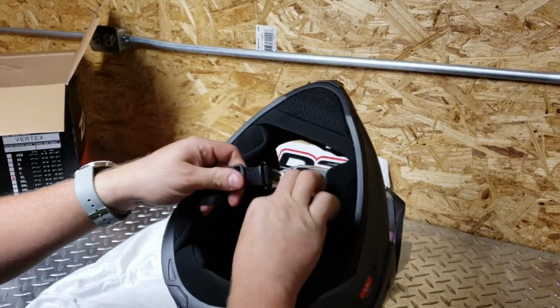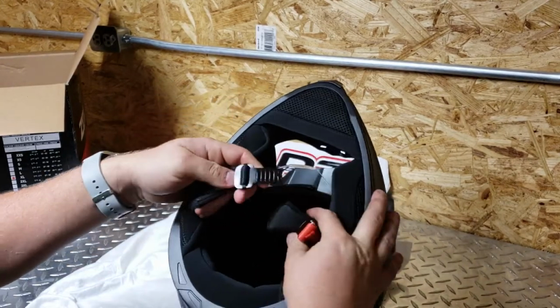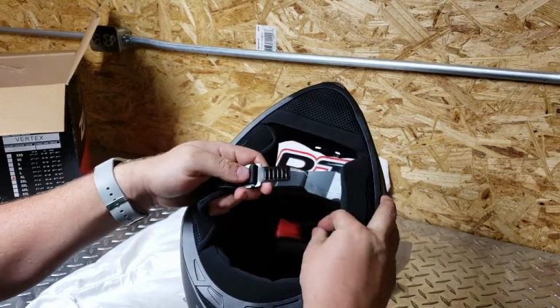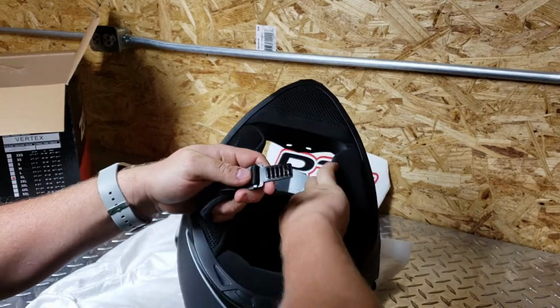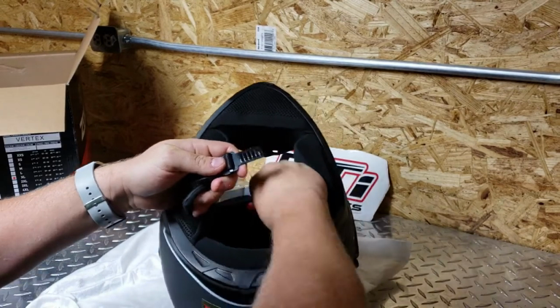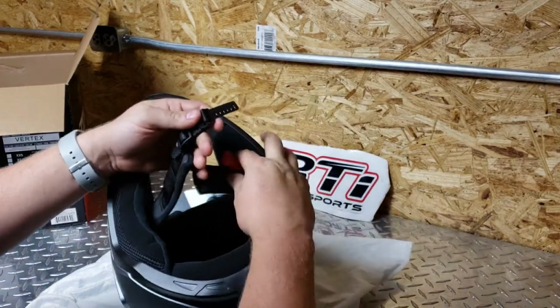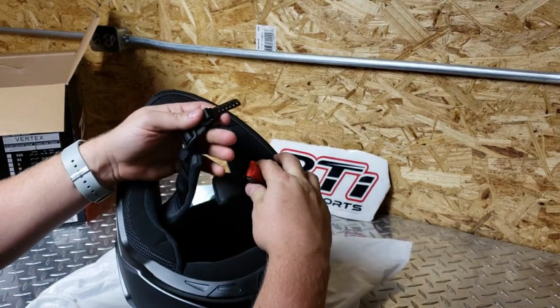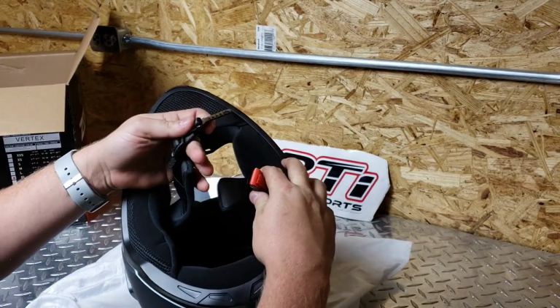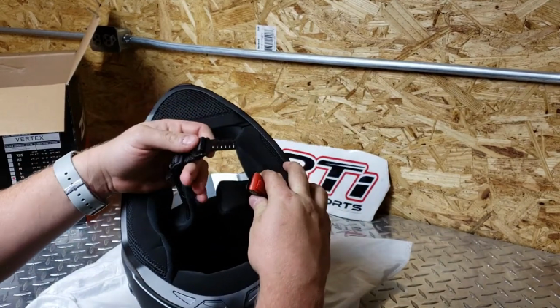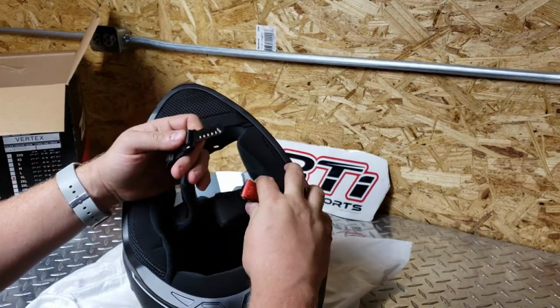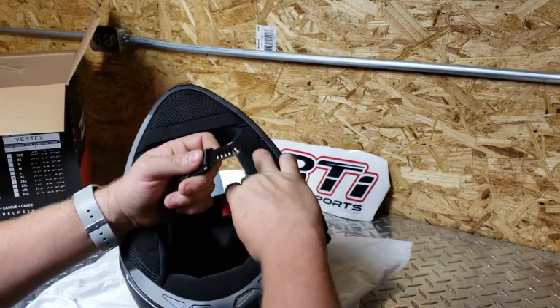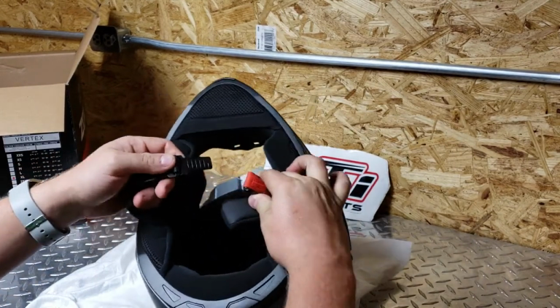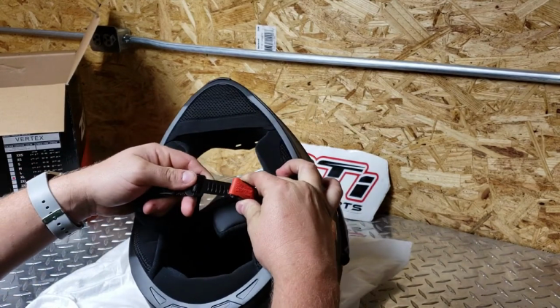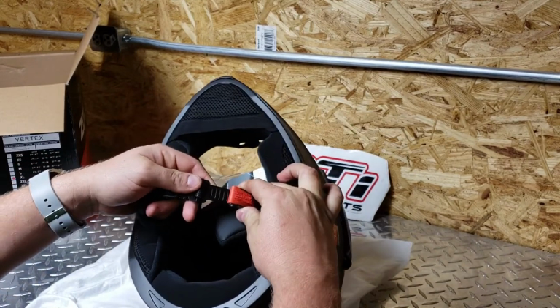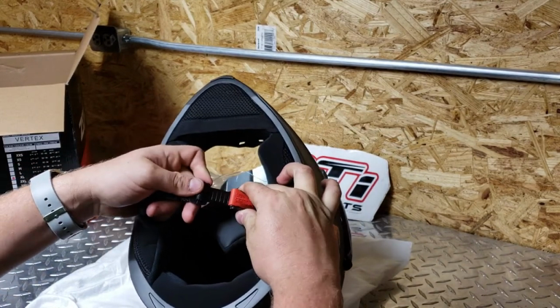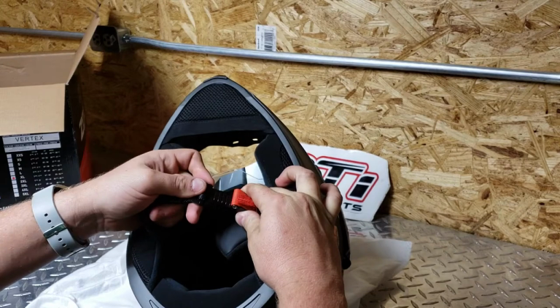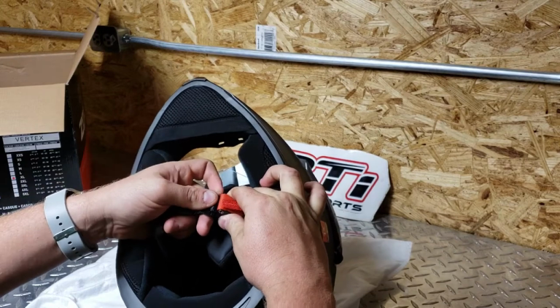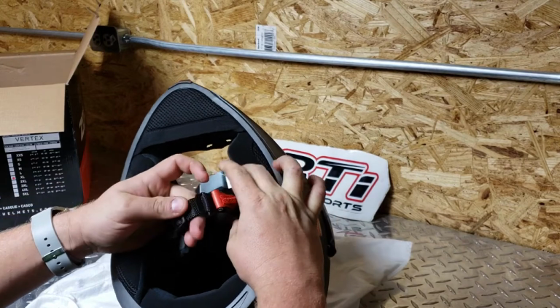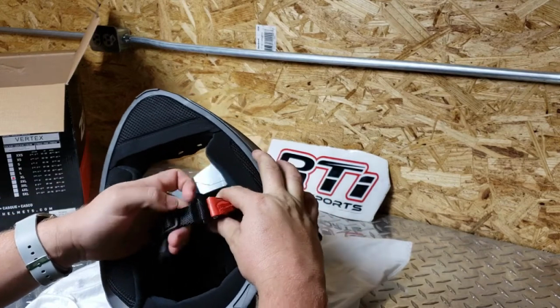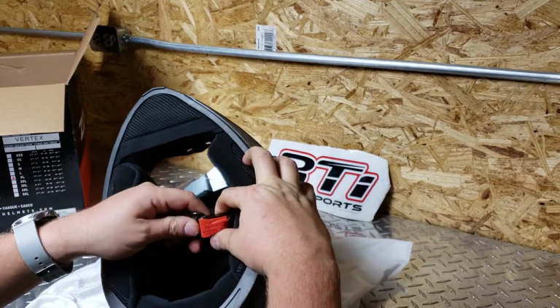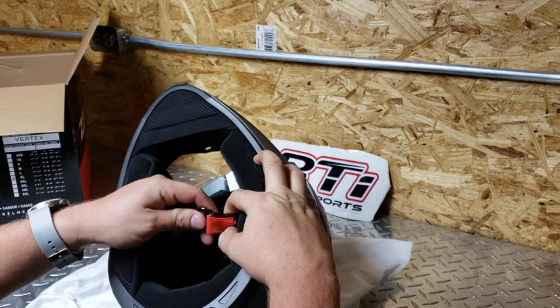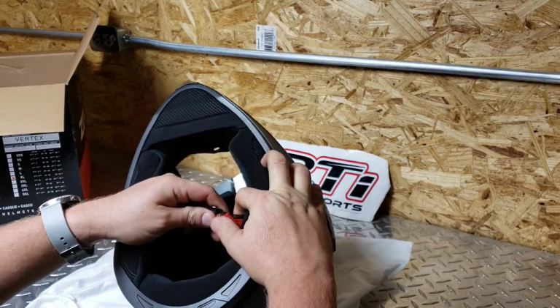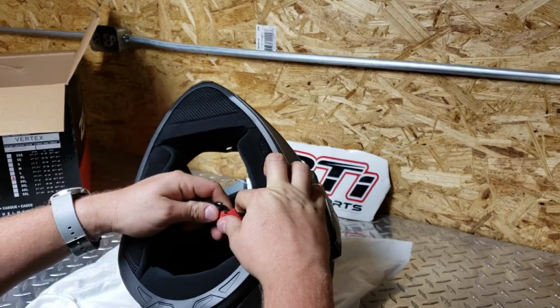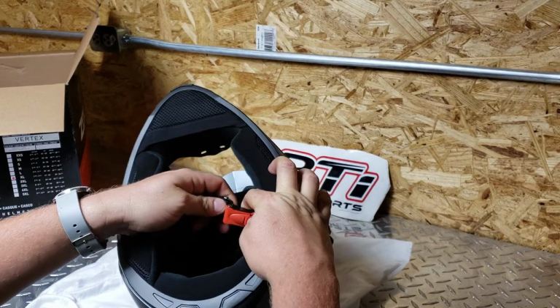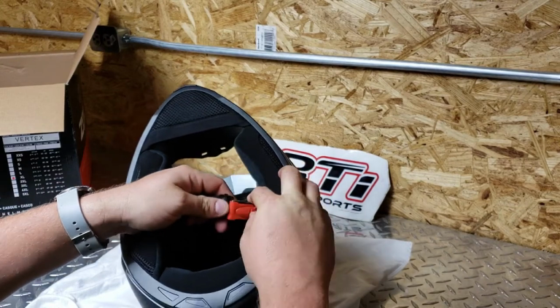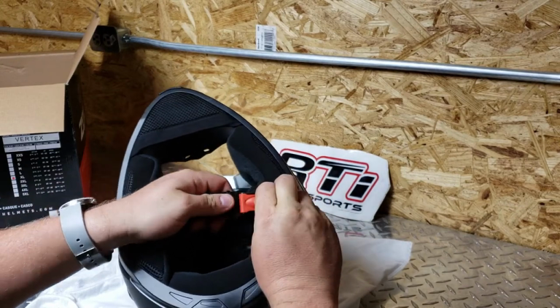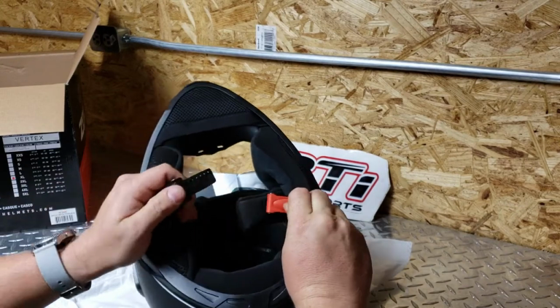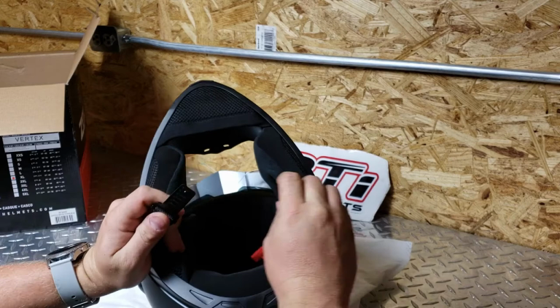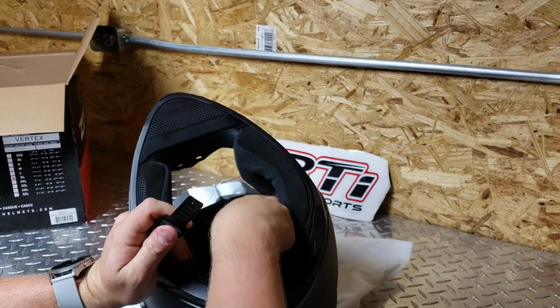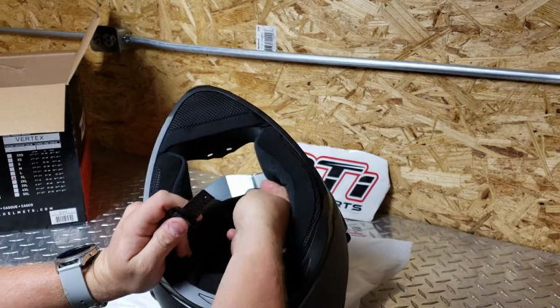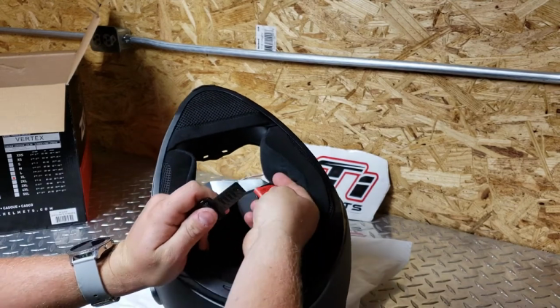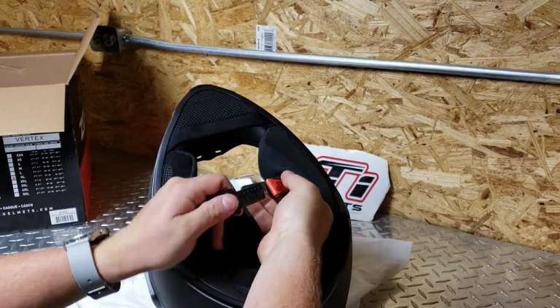Check out this clip — no more regular chin strap action. You just adjust it to where you want and then you can adjust it with the clip, and then it's got this little red pull tab.